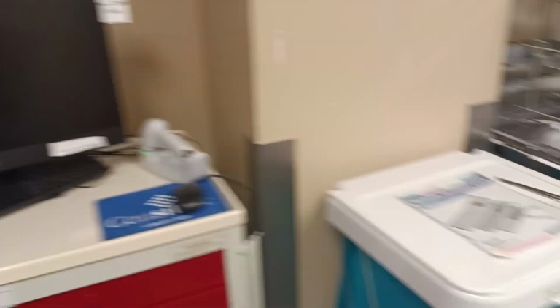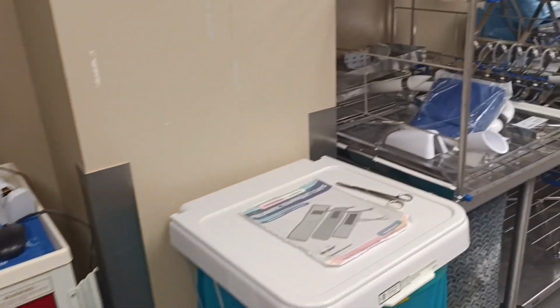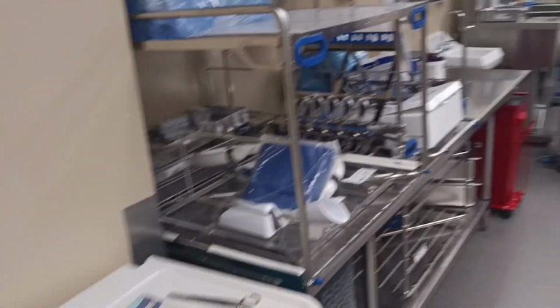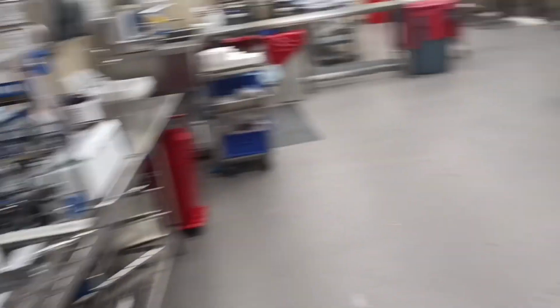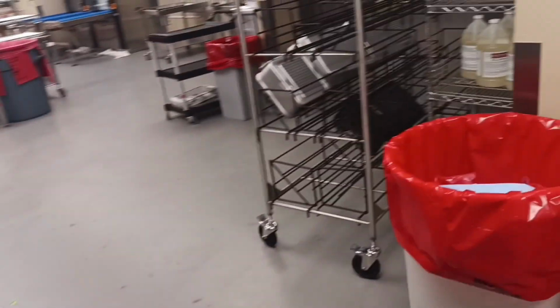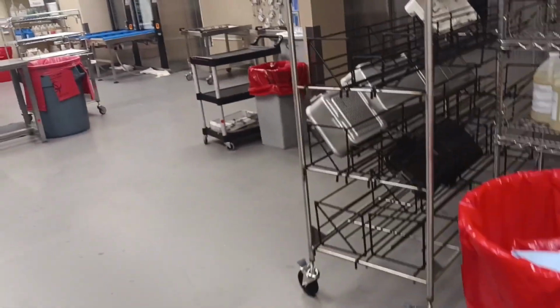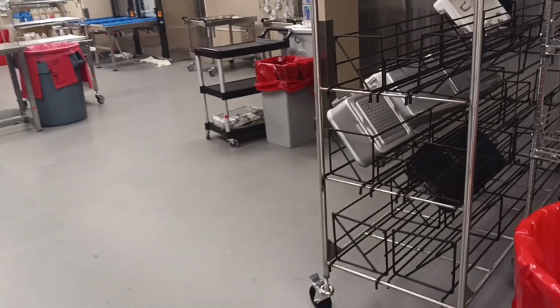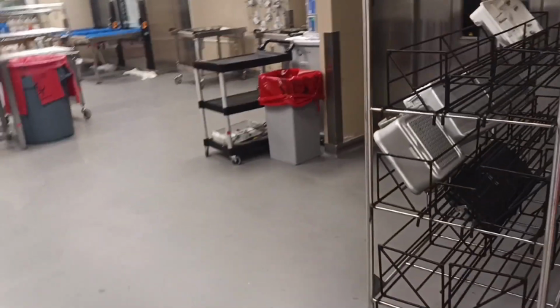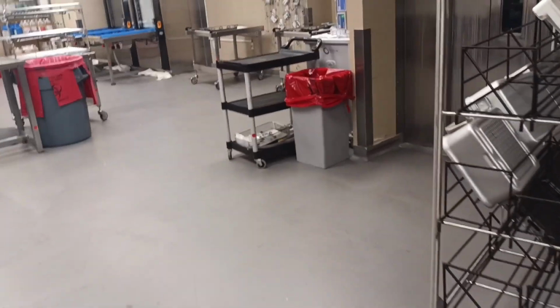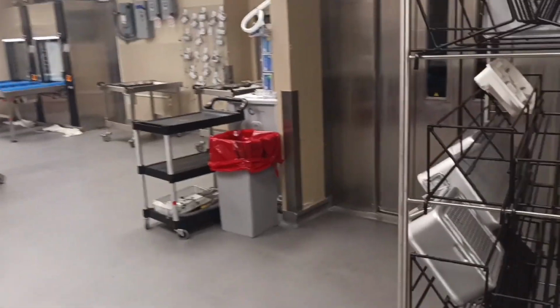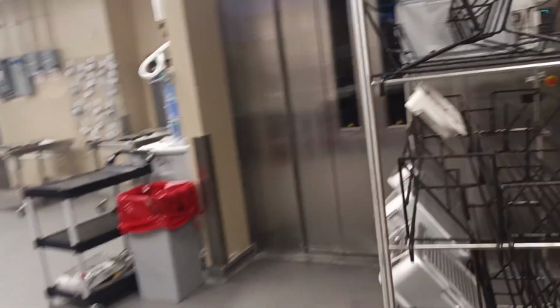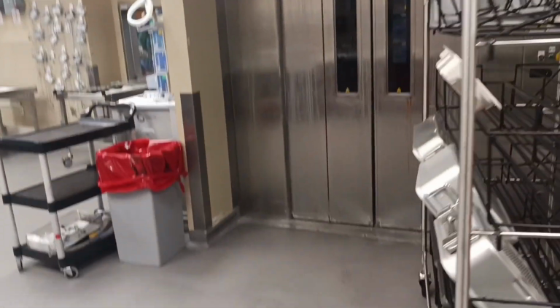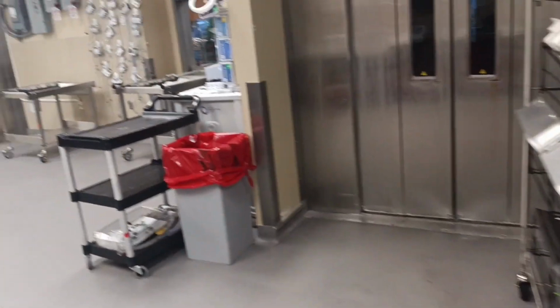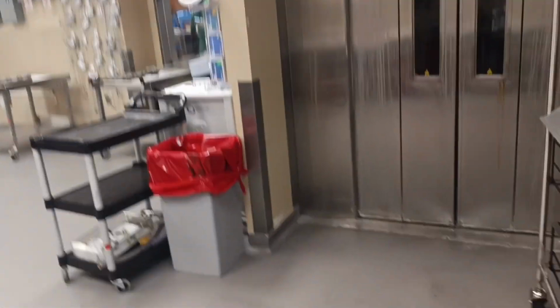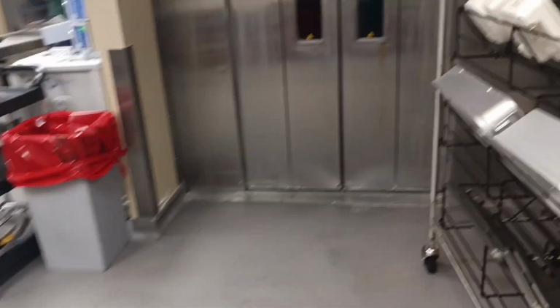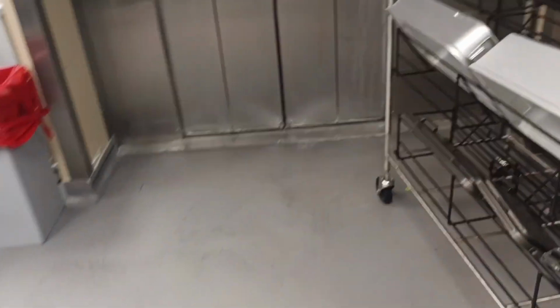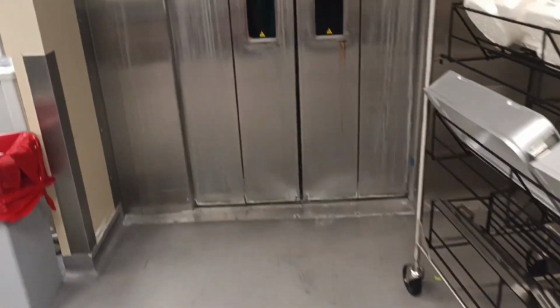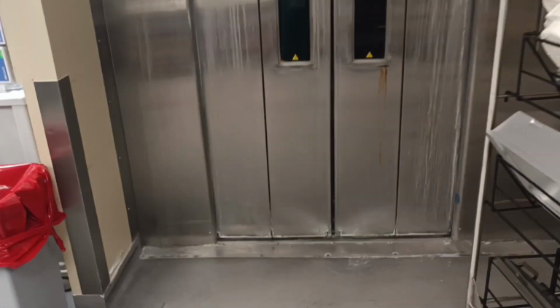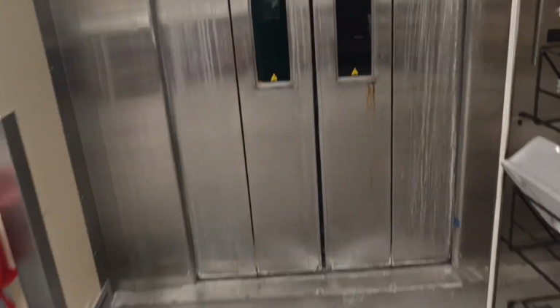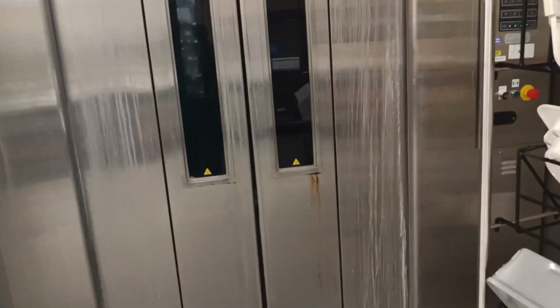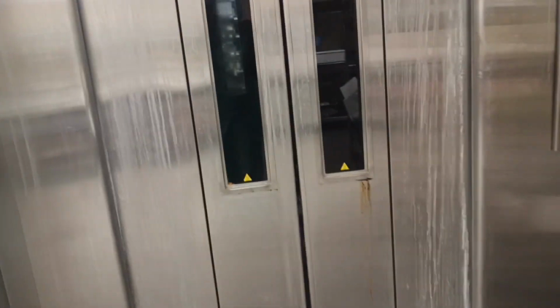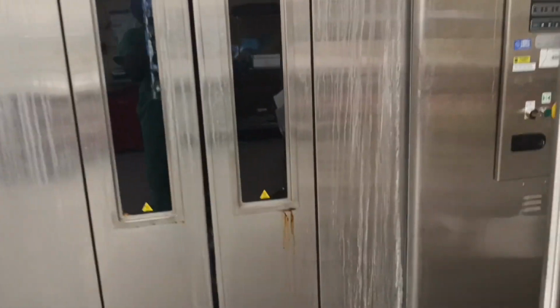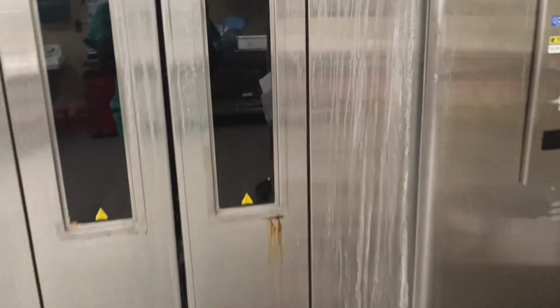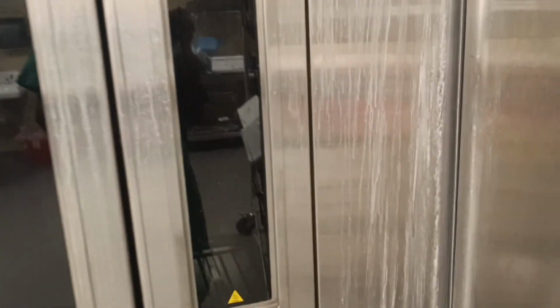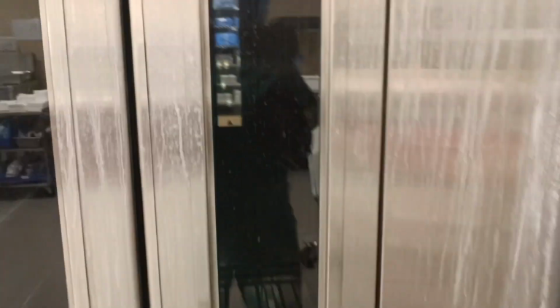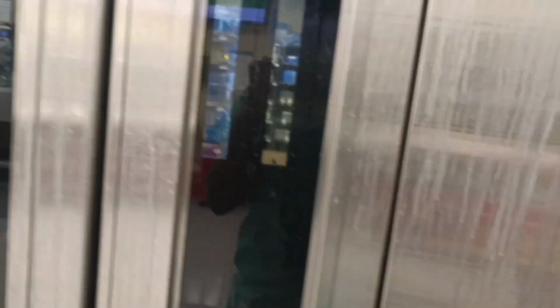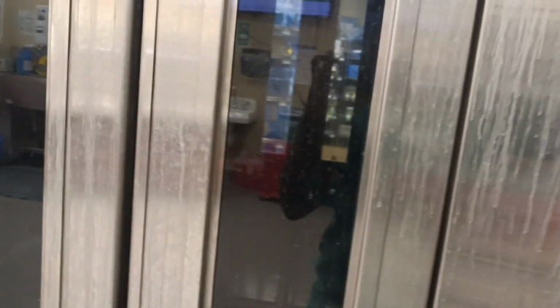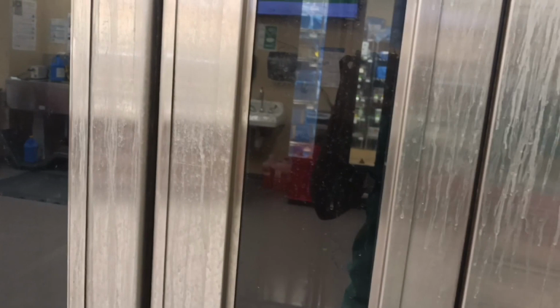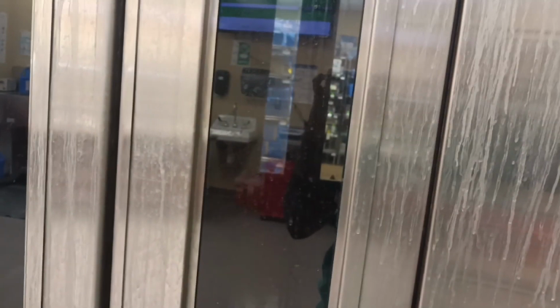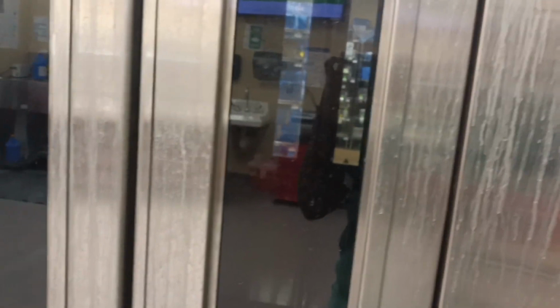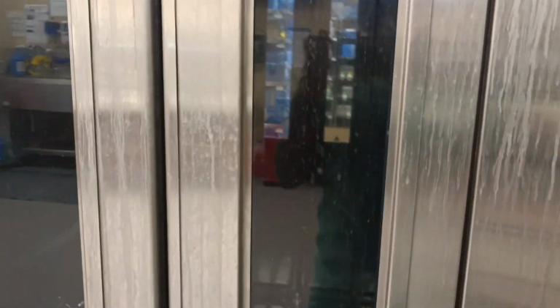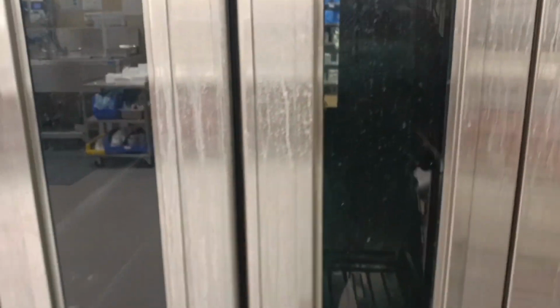Today I'm going to be taking you through the Decon Tam and I'm going to be showing you what the Decon Tam looks like. The Decon Tam is the part of the department where all the dirty instruments from the OR come to. This is where everything is being cleaned and sent to the other side.